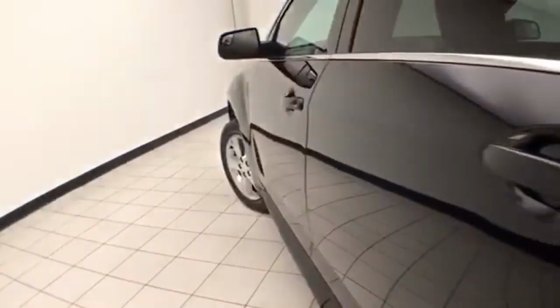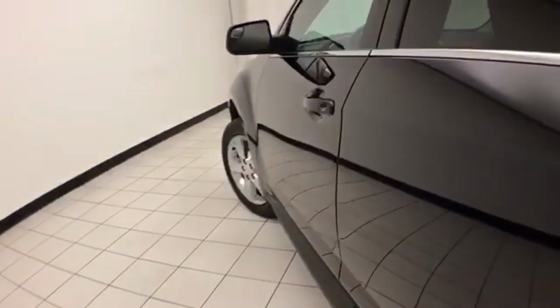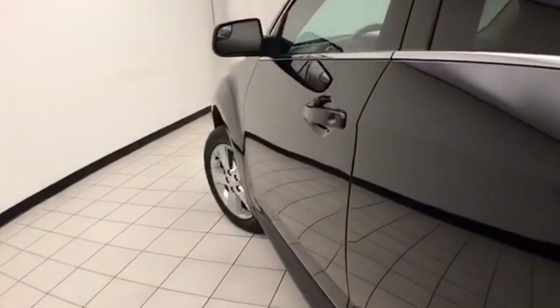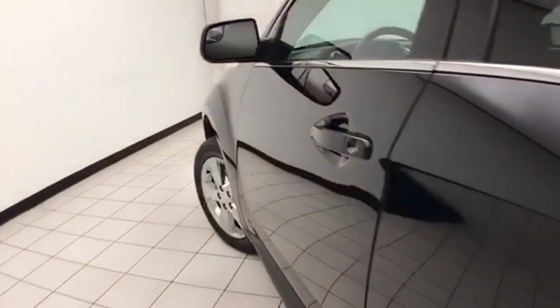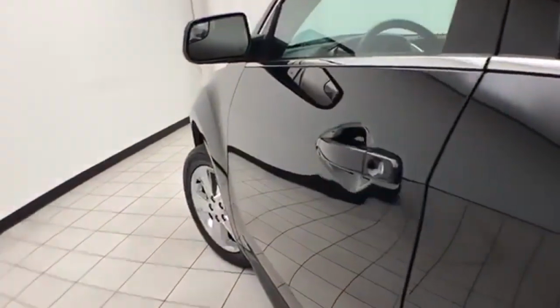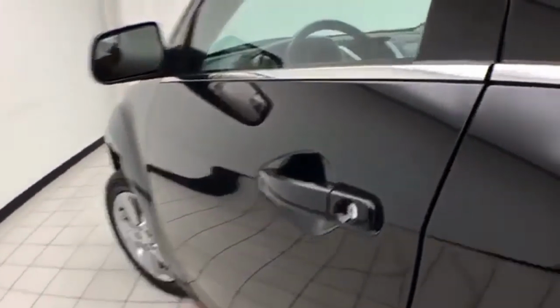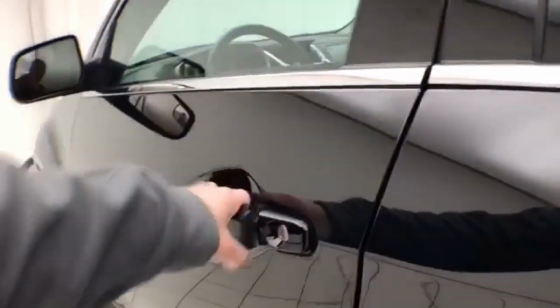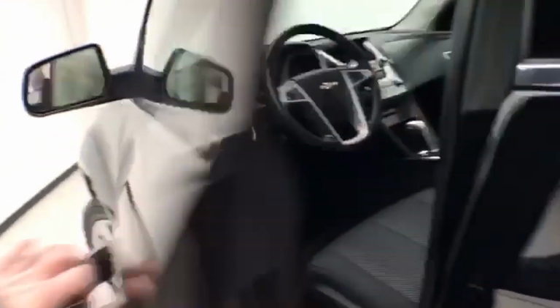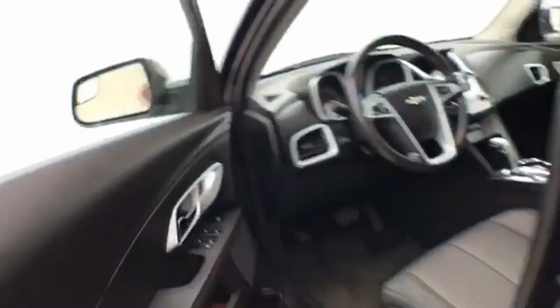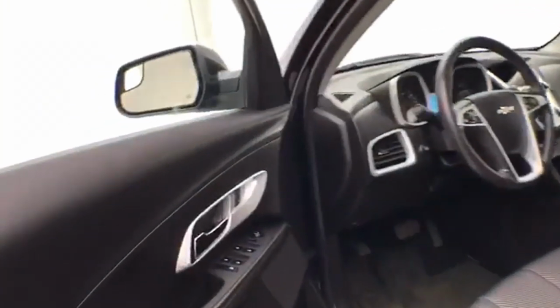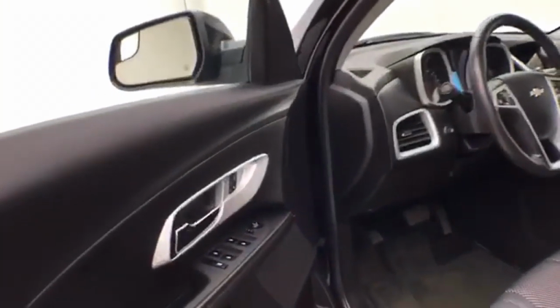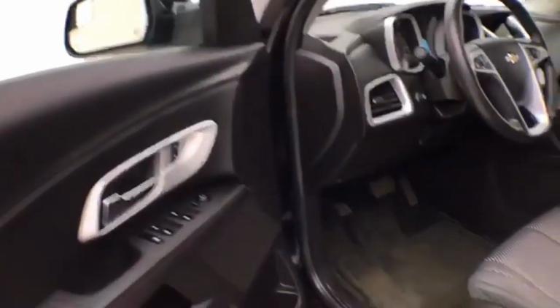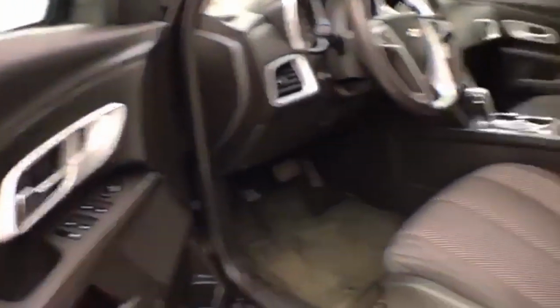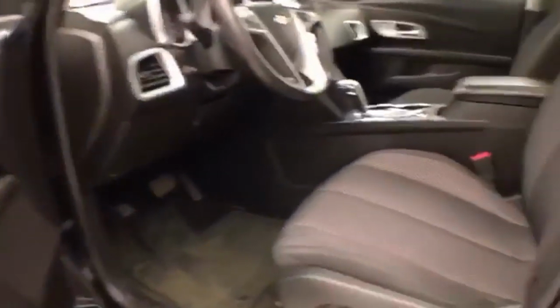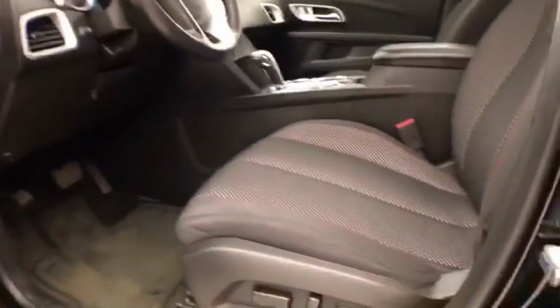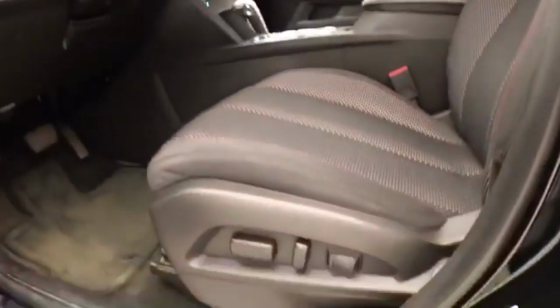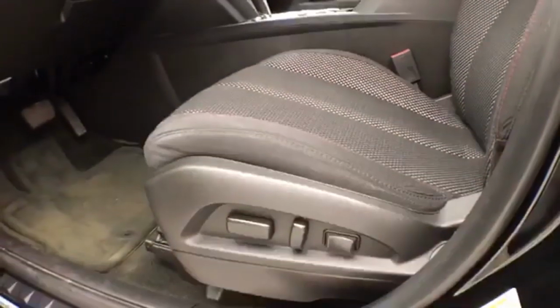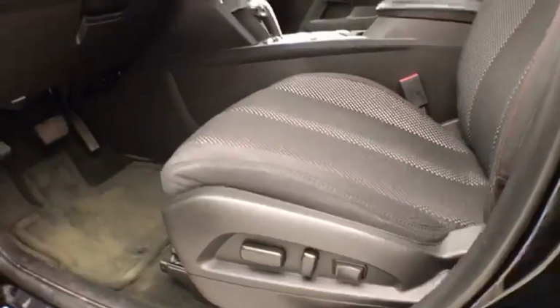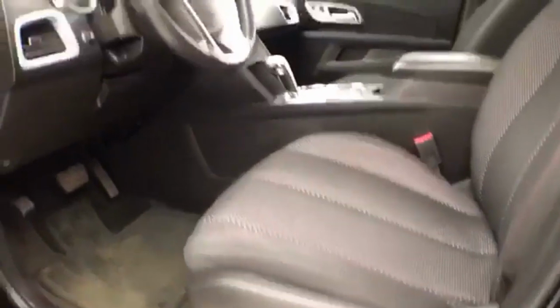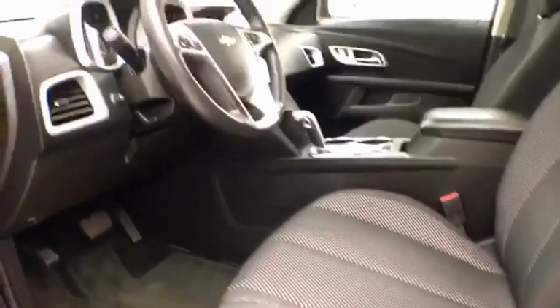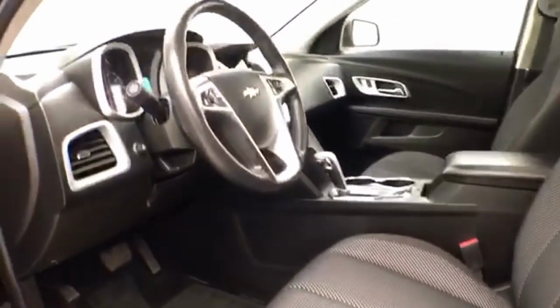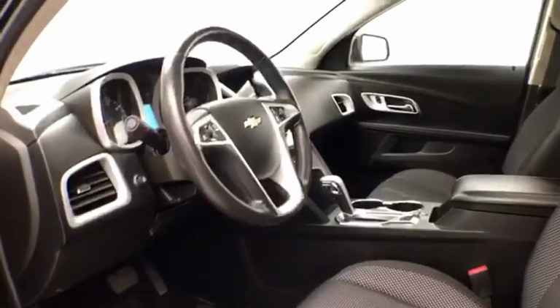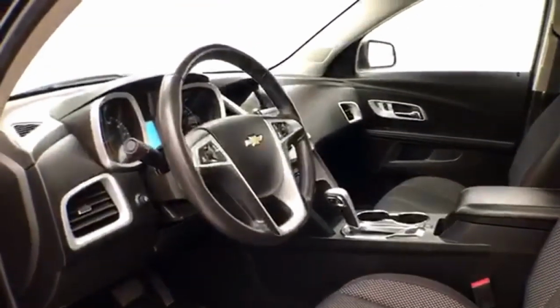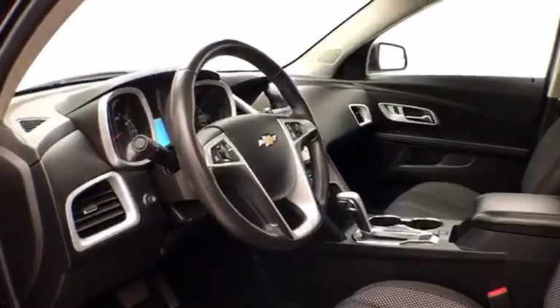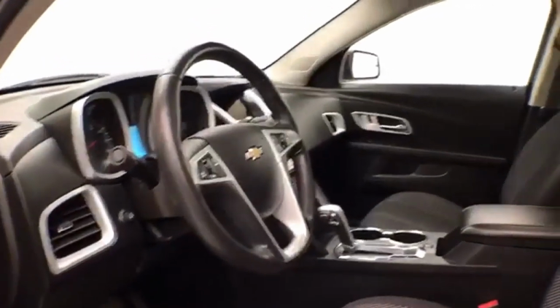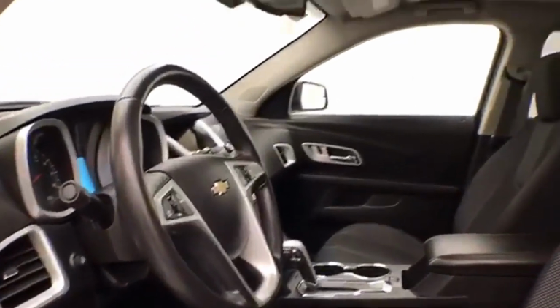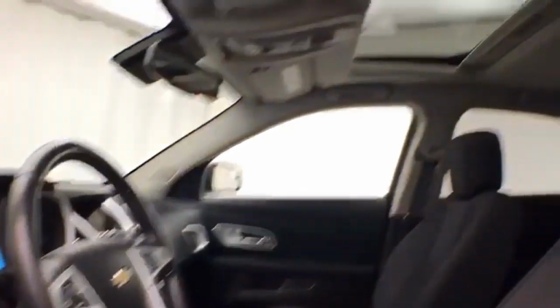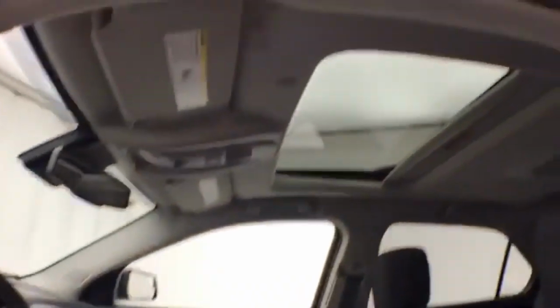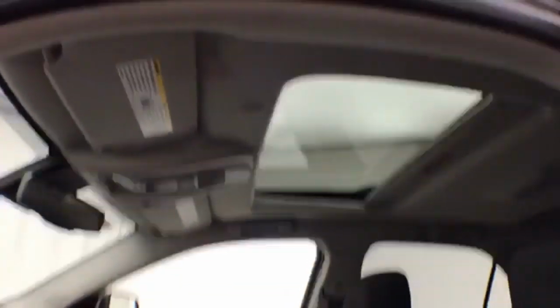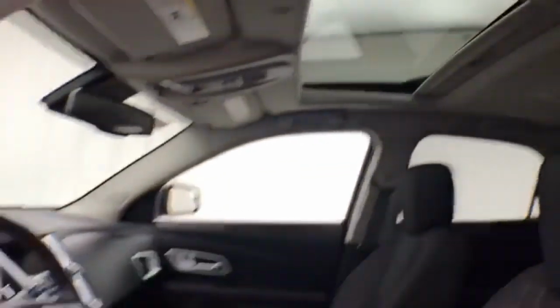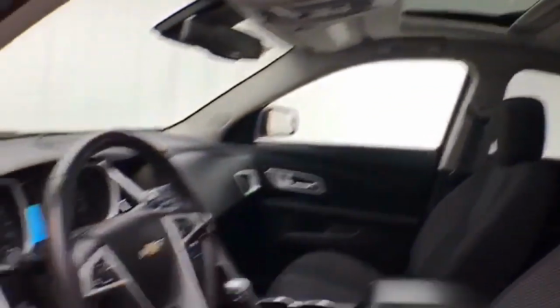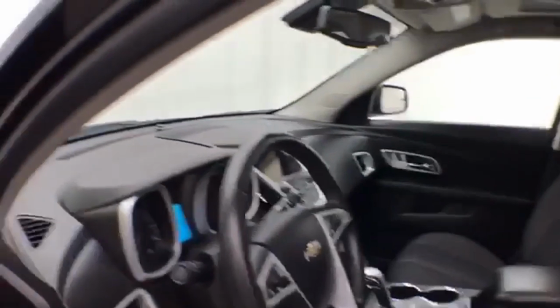This LT has keyless entry with remote start, power windows, locks, and mirrors, as well as a power driver seat. It also features a tilt and telescopic steering wheel to put you in that perfect driving position, and a power moonroof.